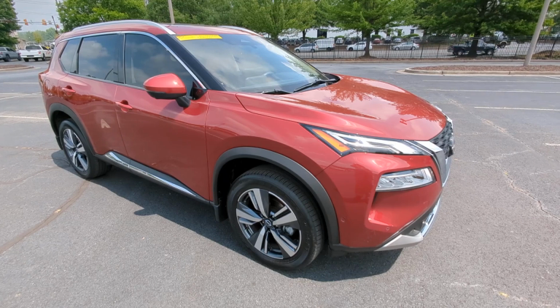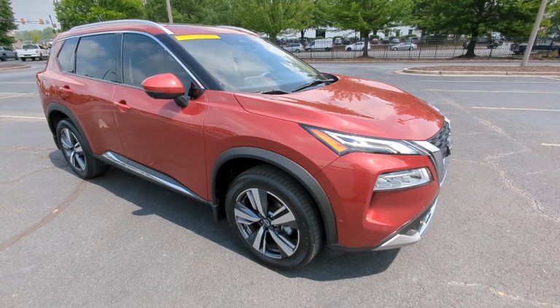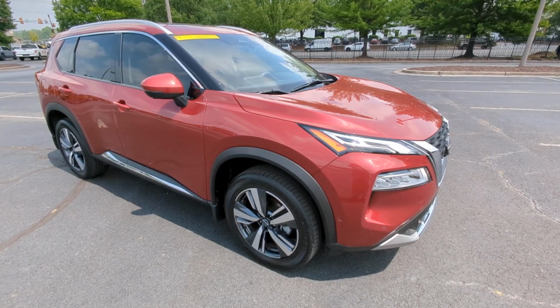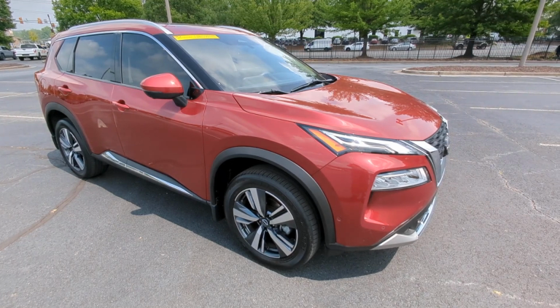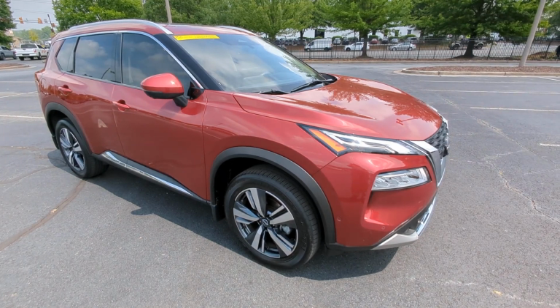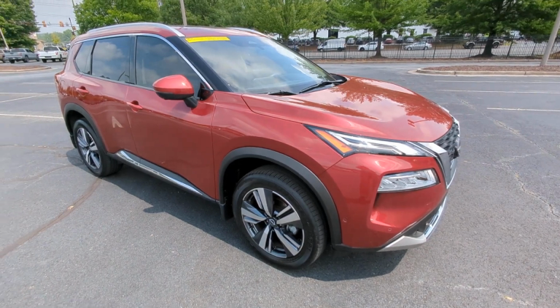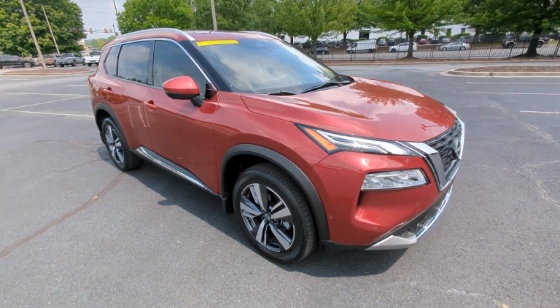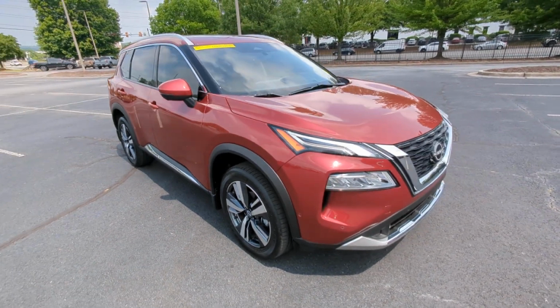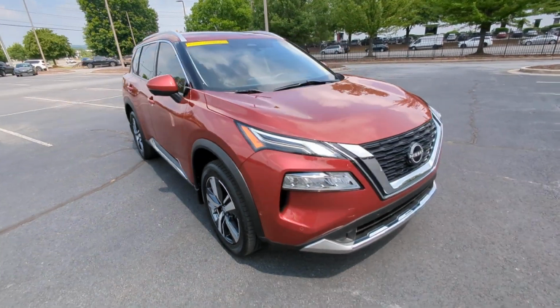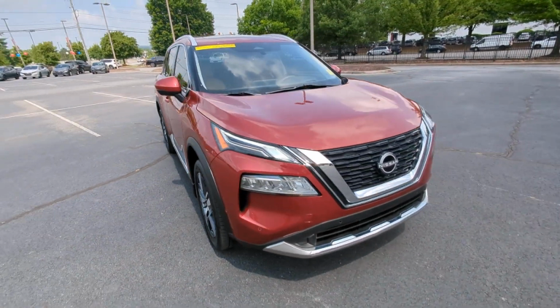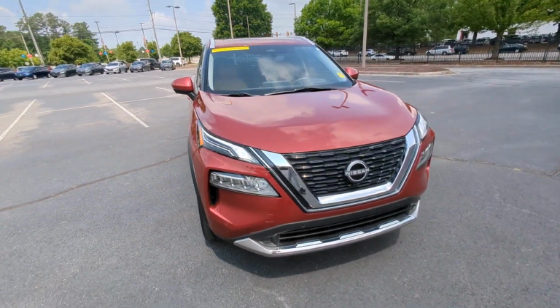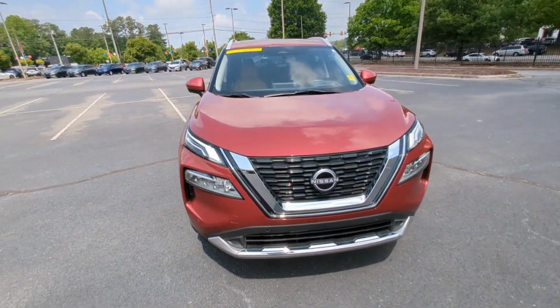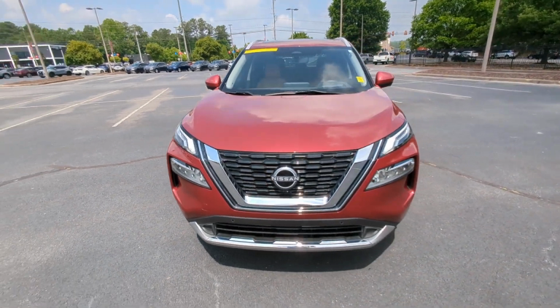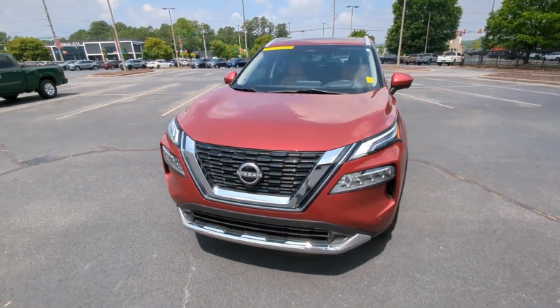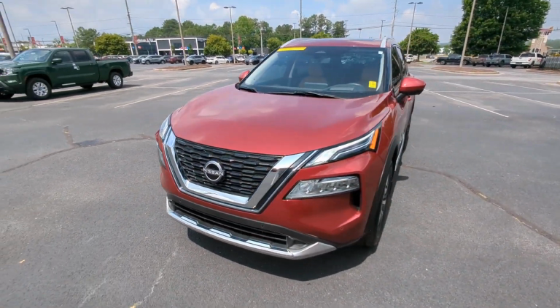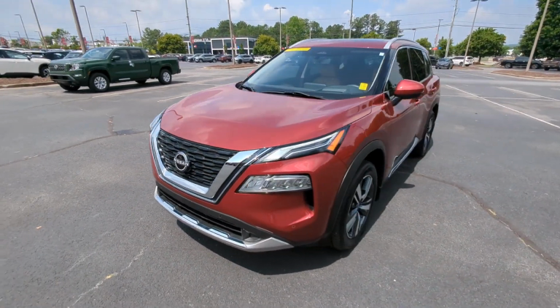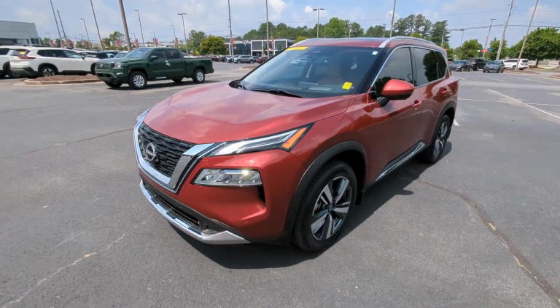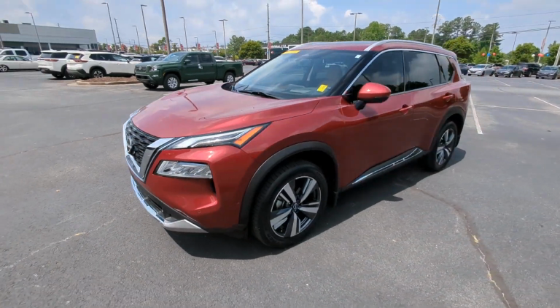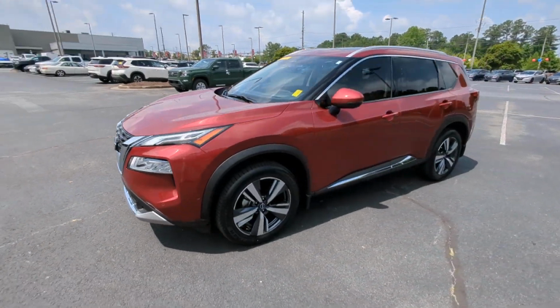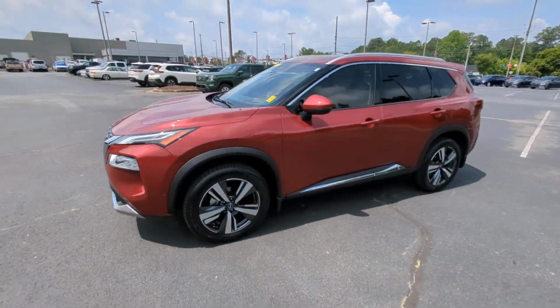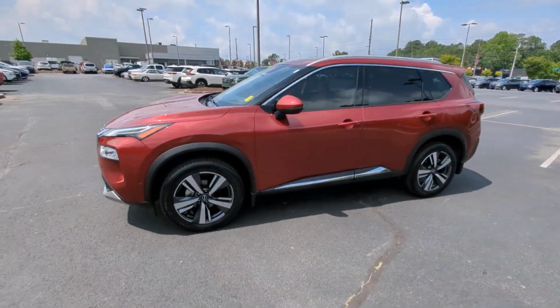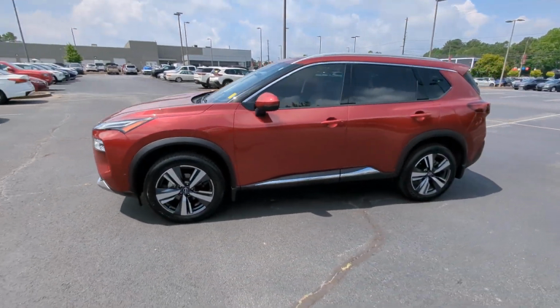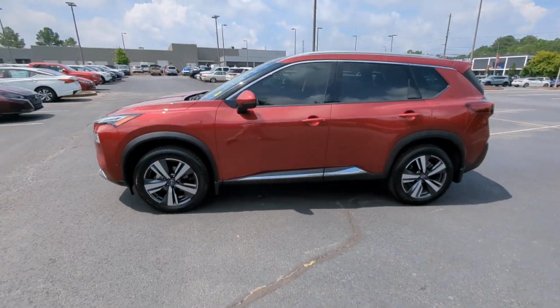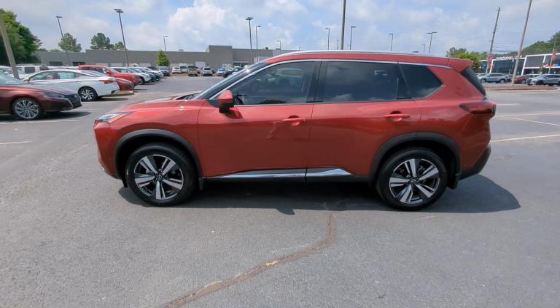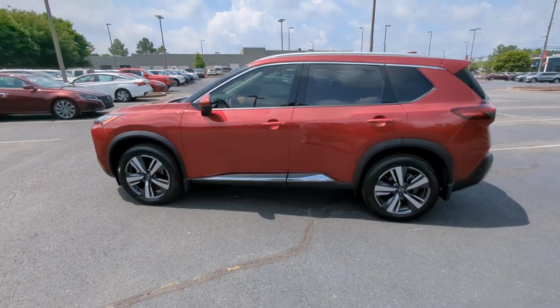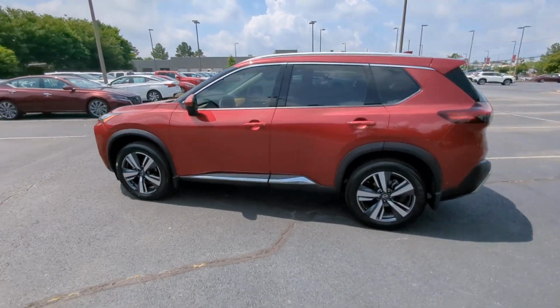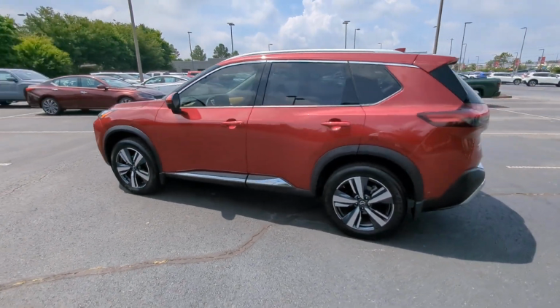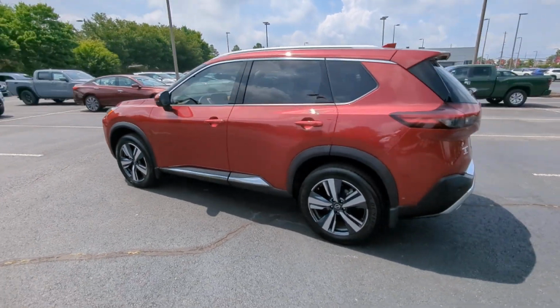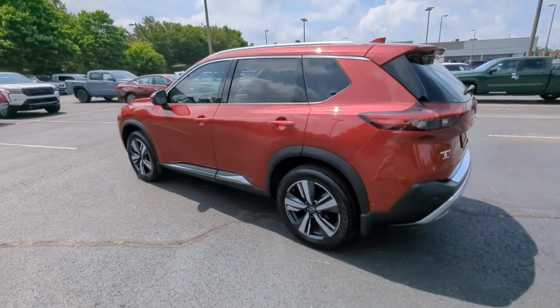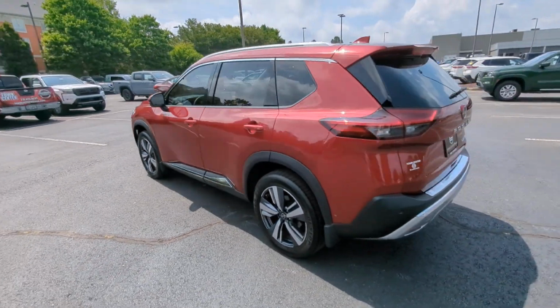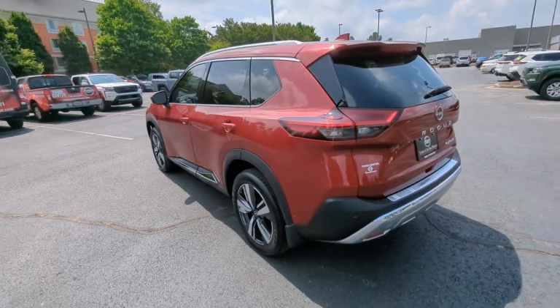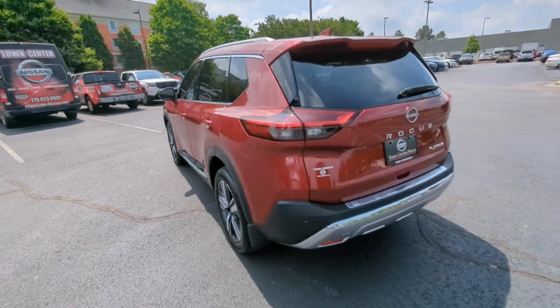Your next car could be the 2023 Nissan Rogue. With less than 10,000 miles on the odometer, this vehicle provides excellent value. This feature-rich Rogue adds confidence and convenience to everyday life.